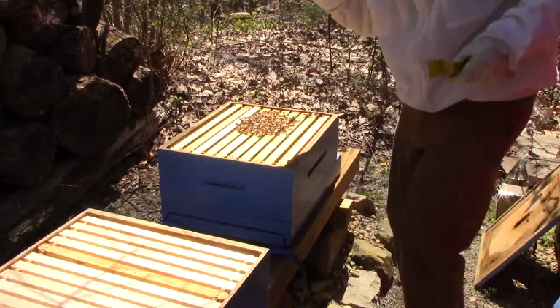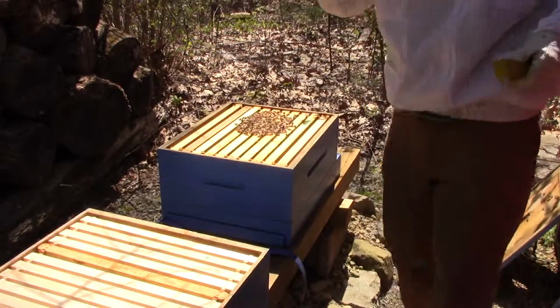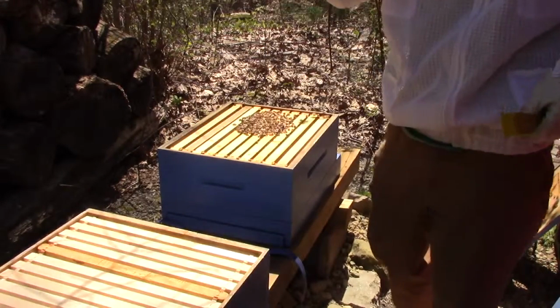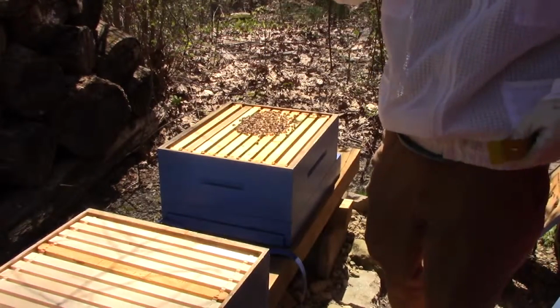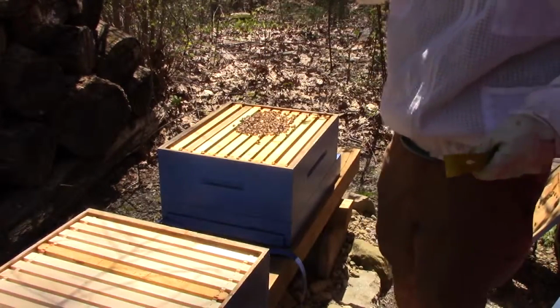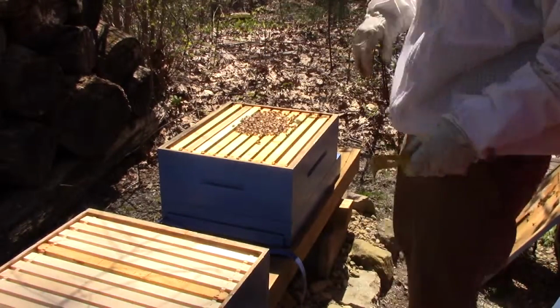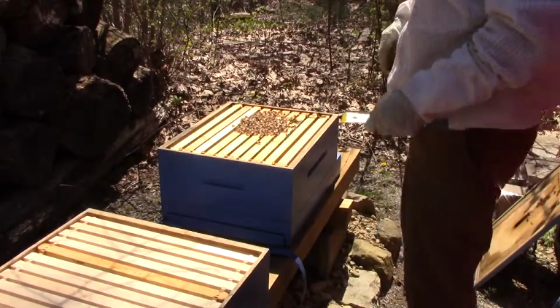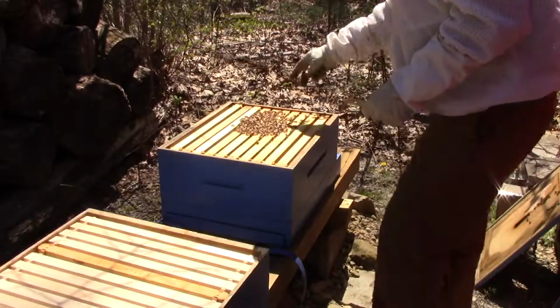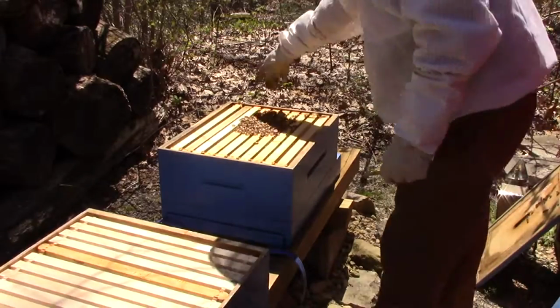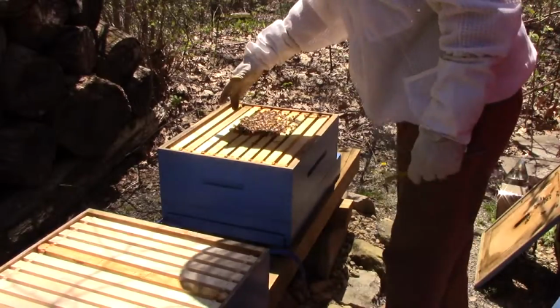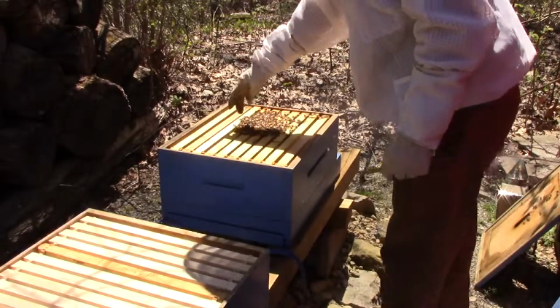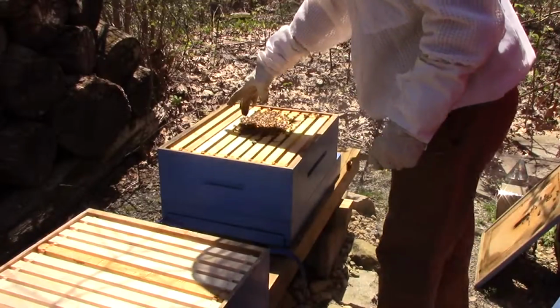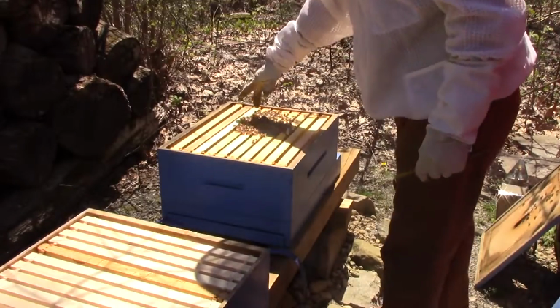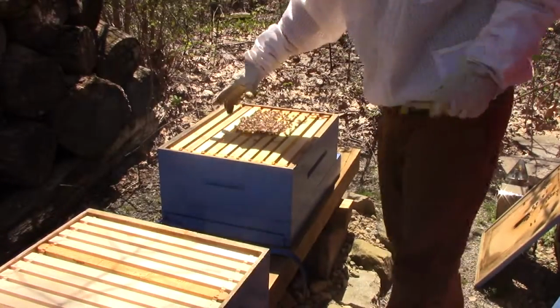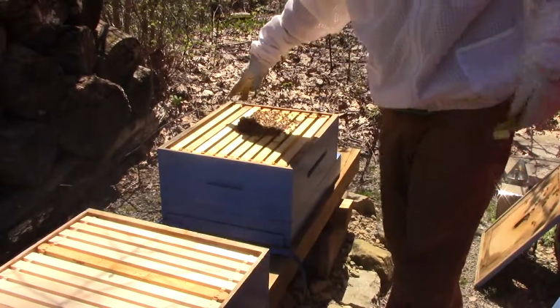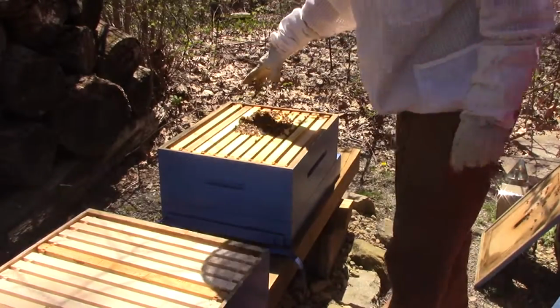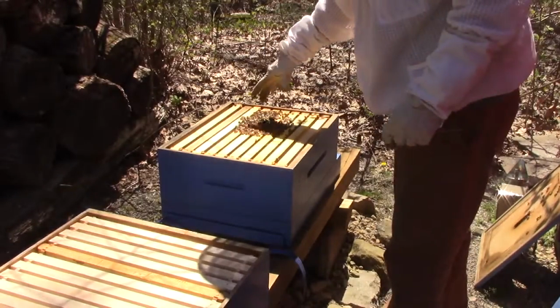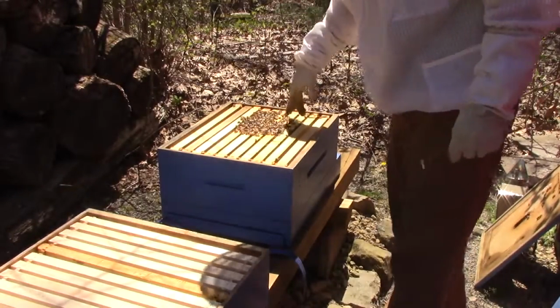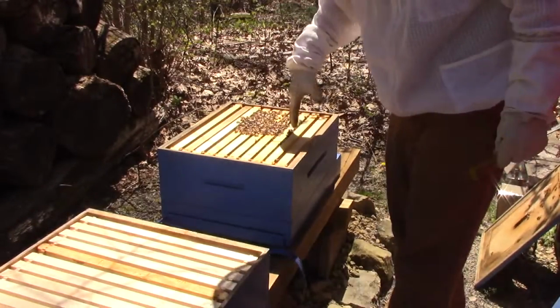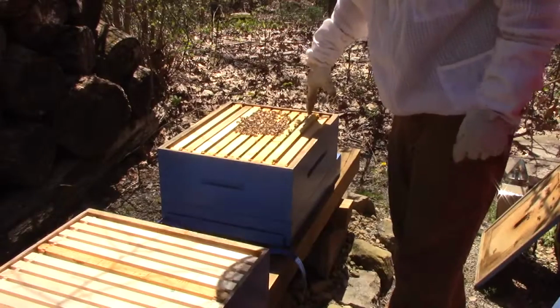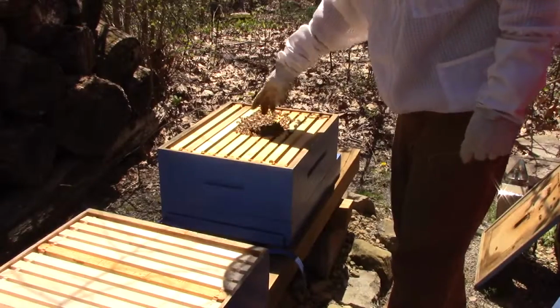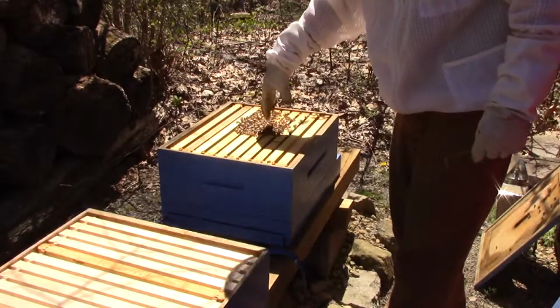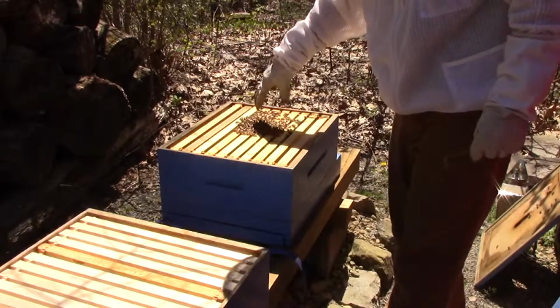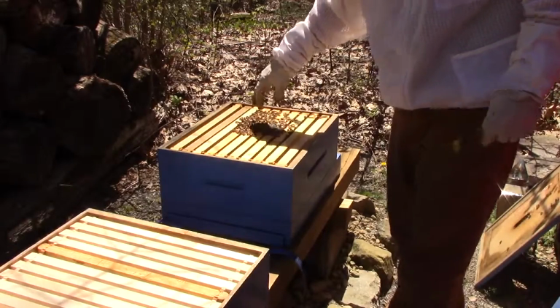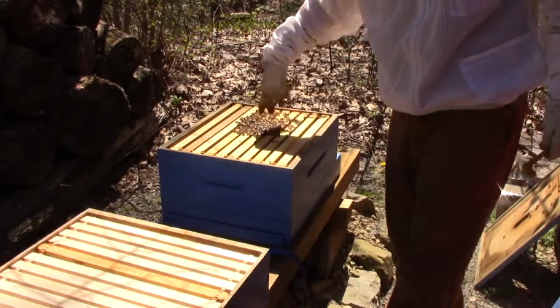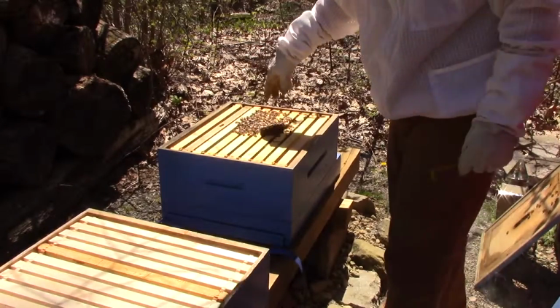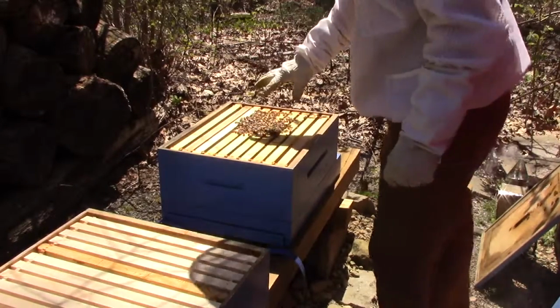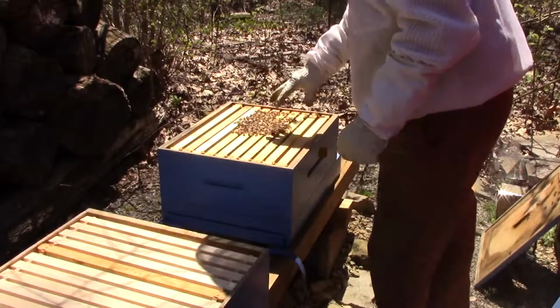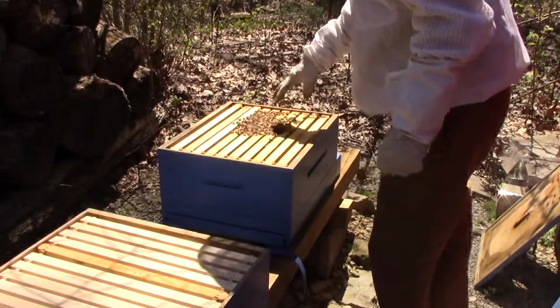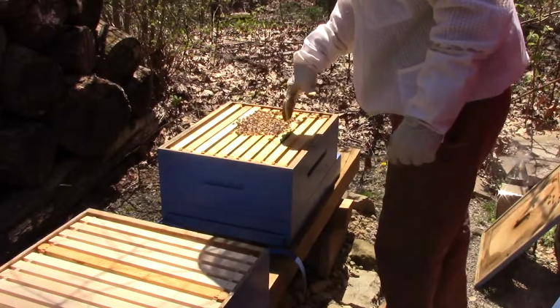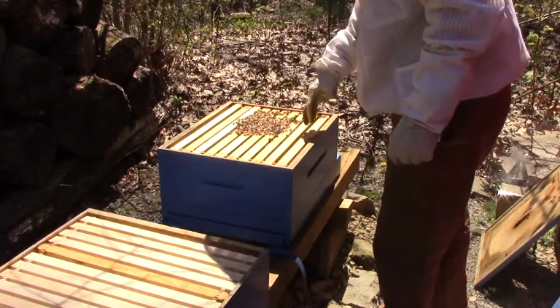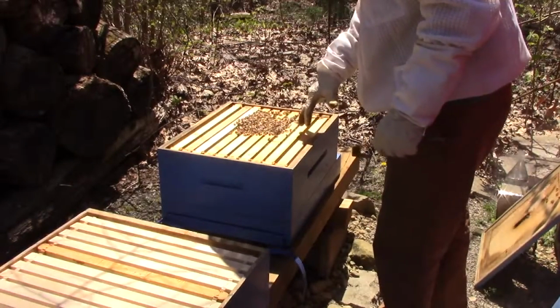There's capped brood in about half a frame here, and then there's more capped brood over here. There's some drone comb and some drones, but not a lot of drone brood.